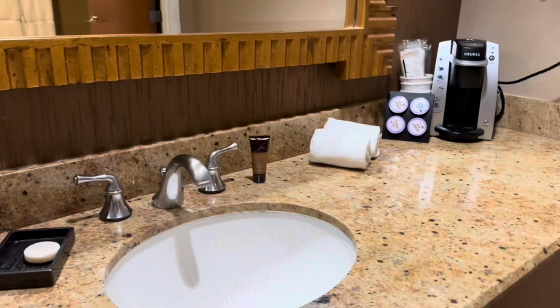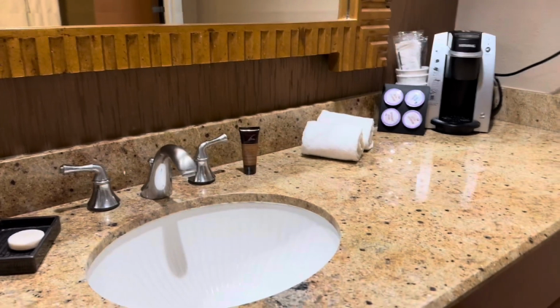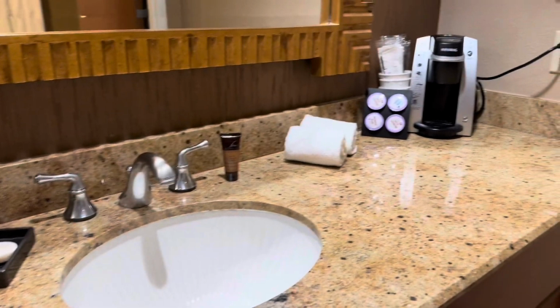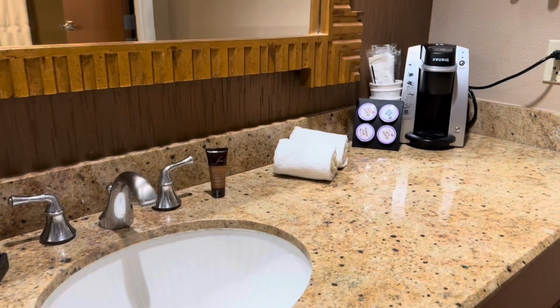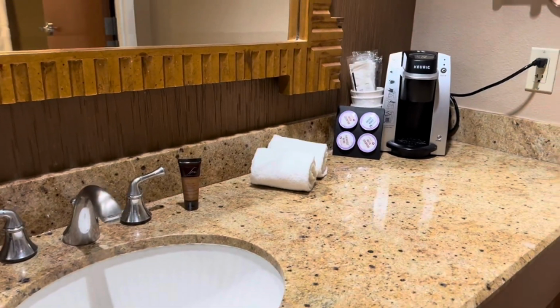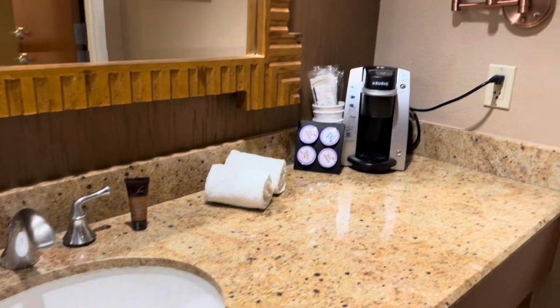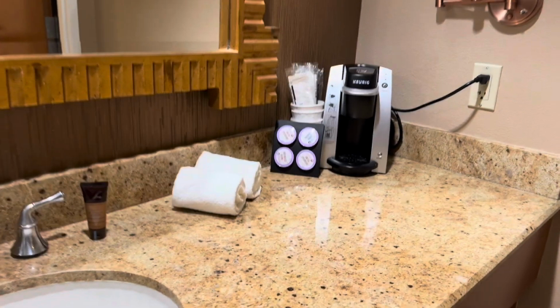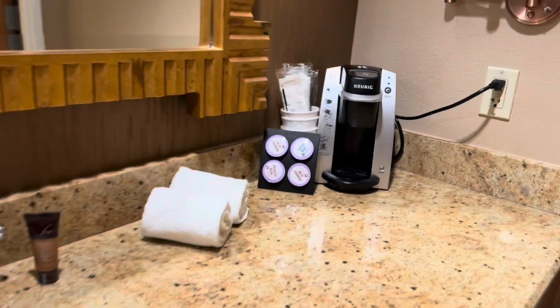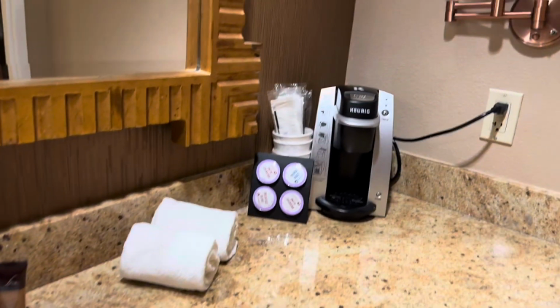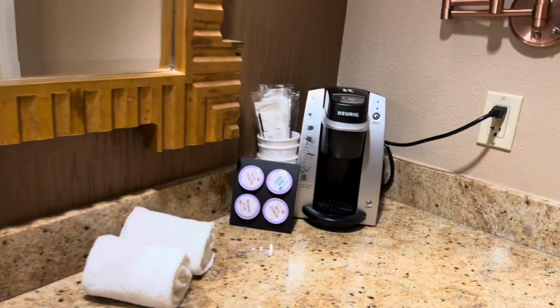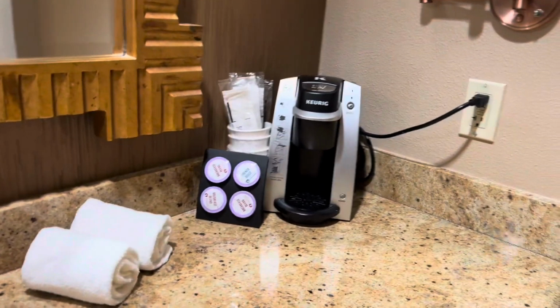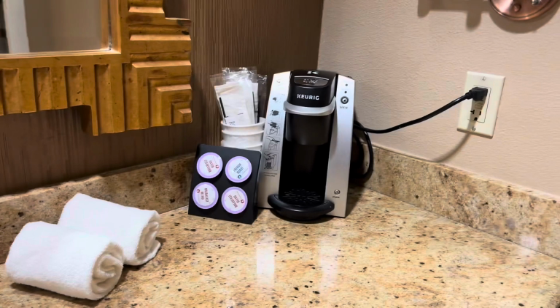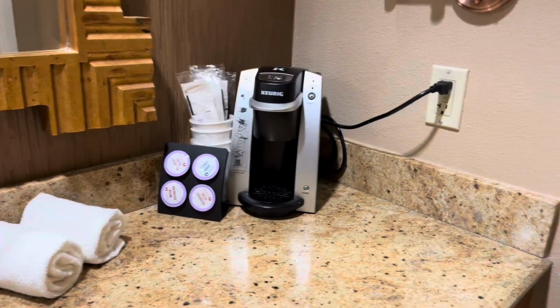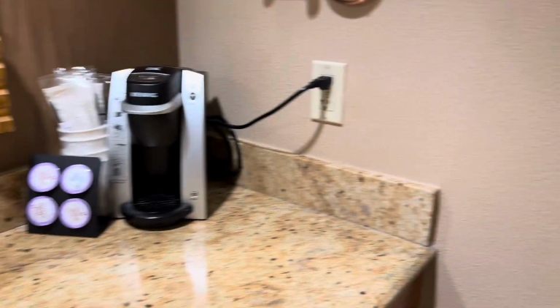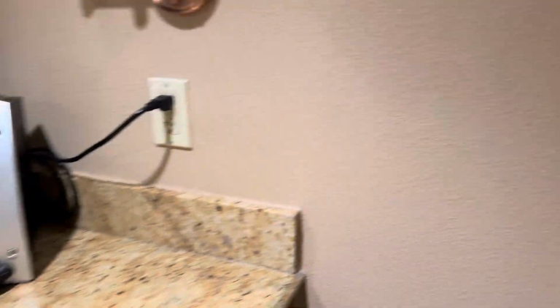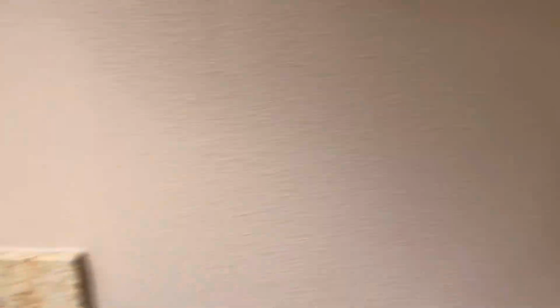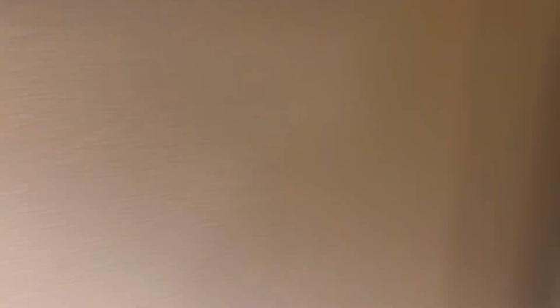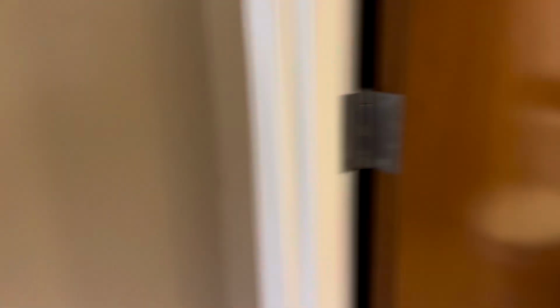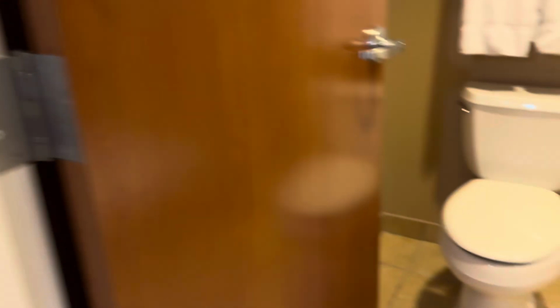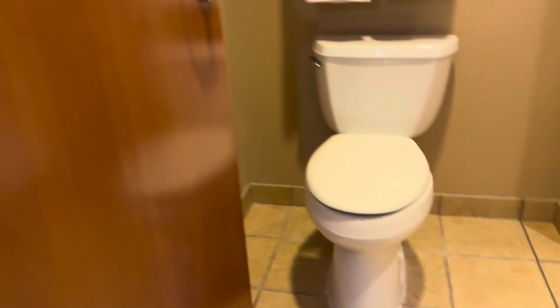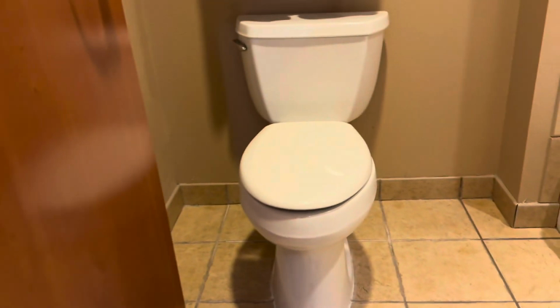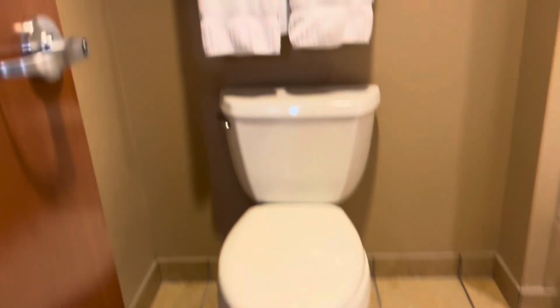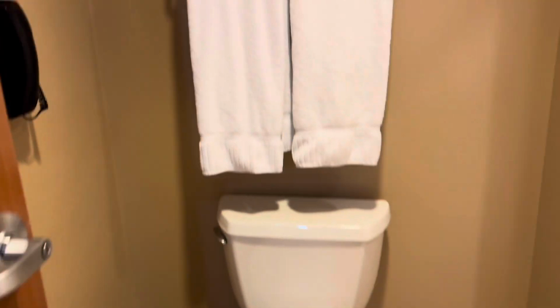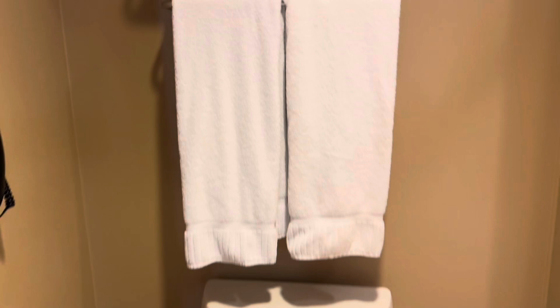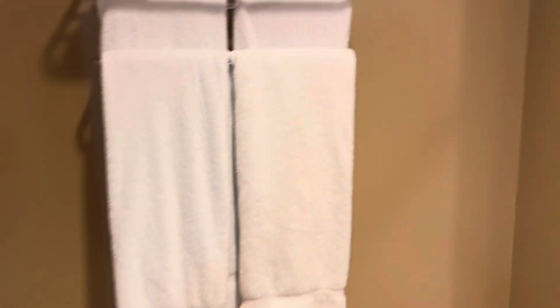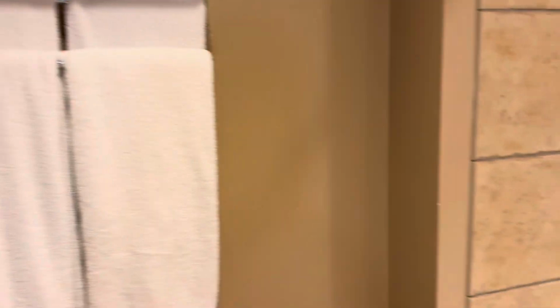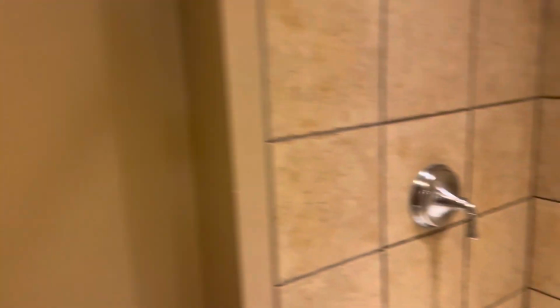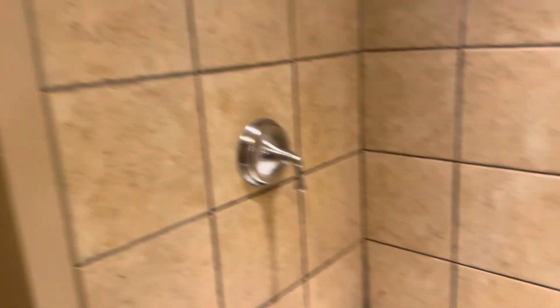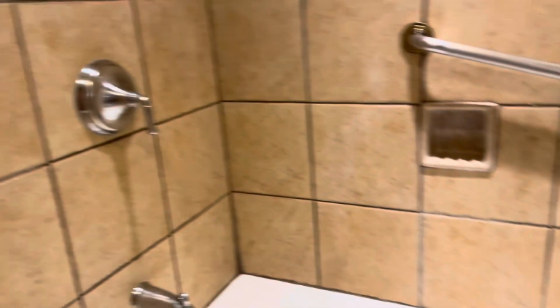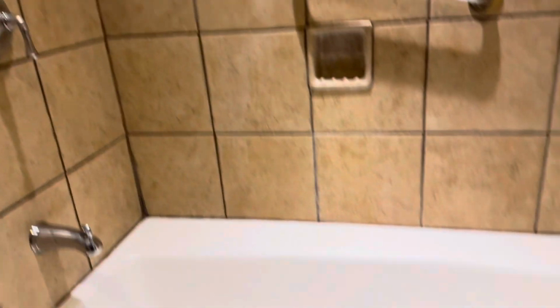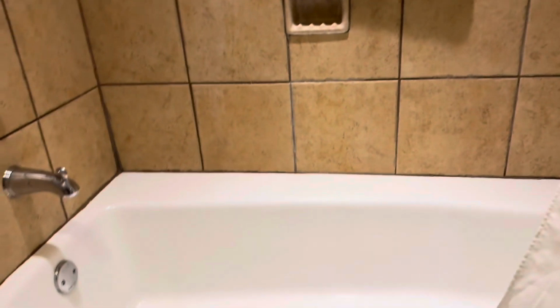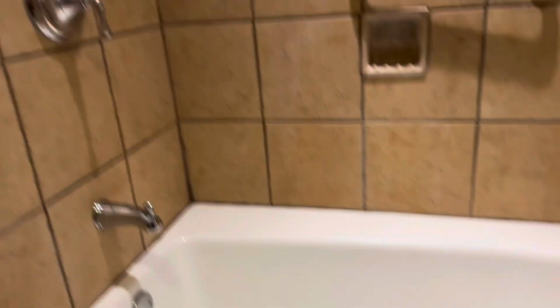Single sink. I'm kind of used to dual sinks by now, but so what? I got the Keurig. I can get more coffee from the housekeeping staff. I got the bathroom — plenty of towels. Nice stainless steel tub.